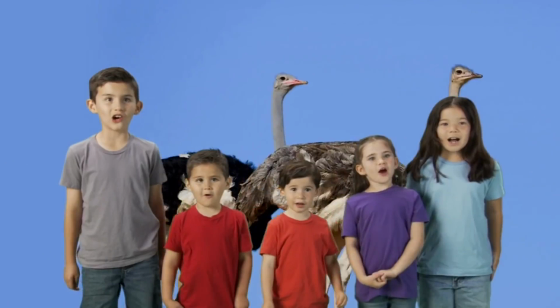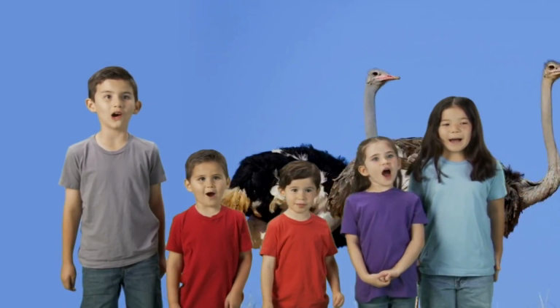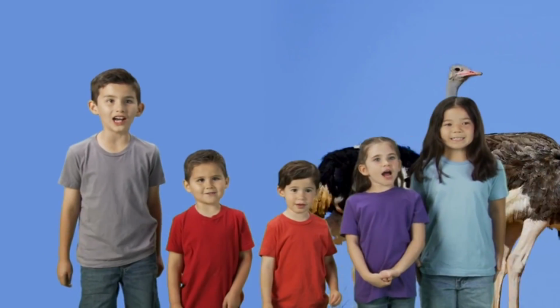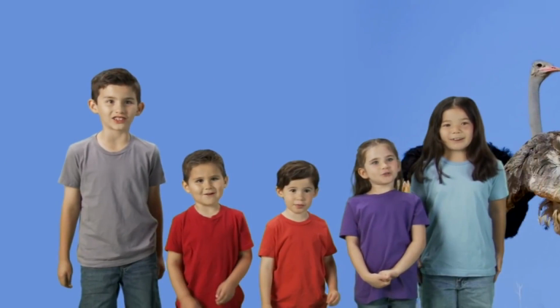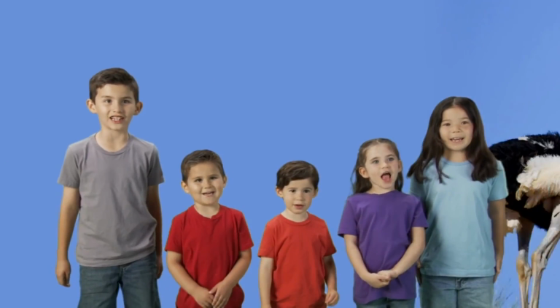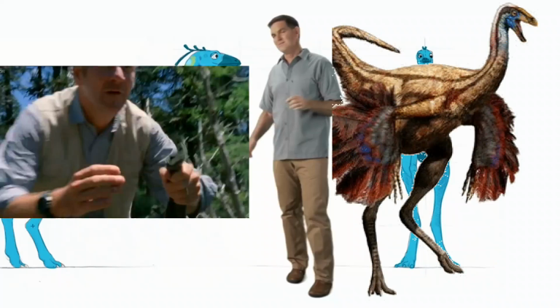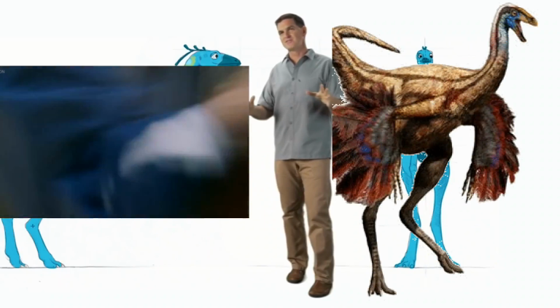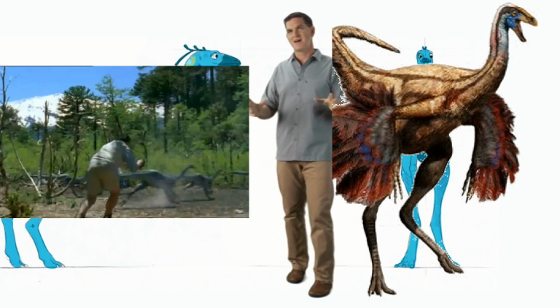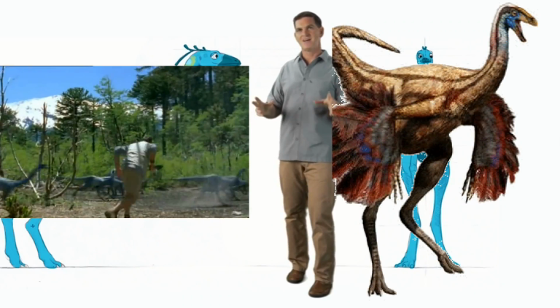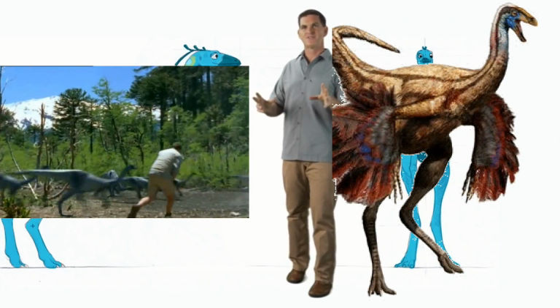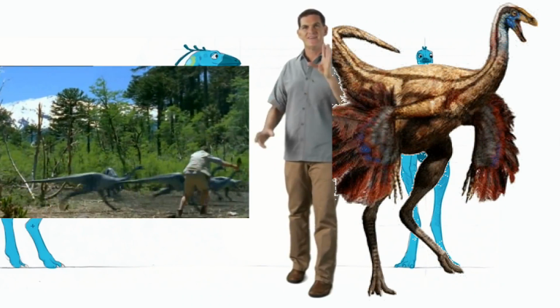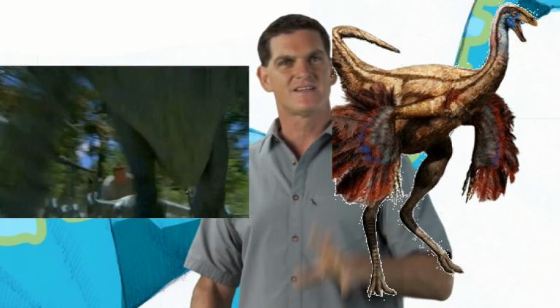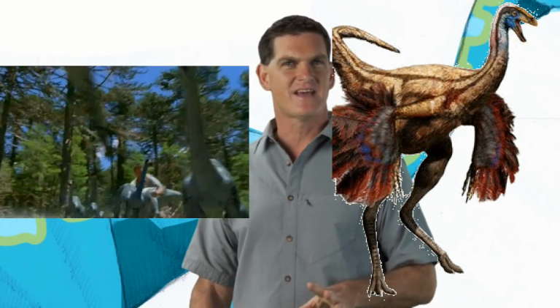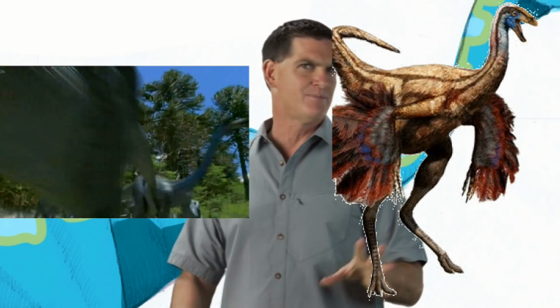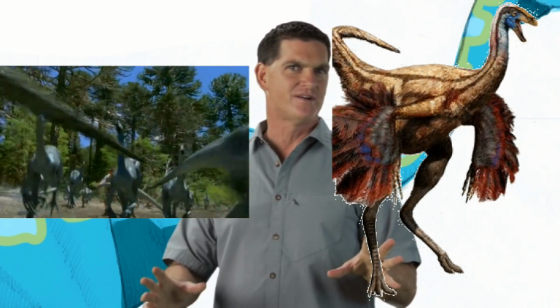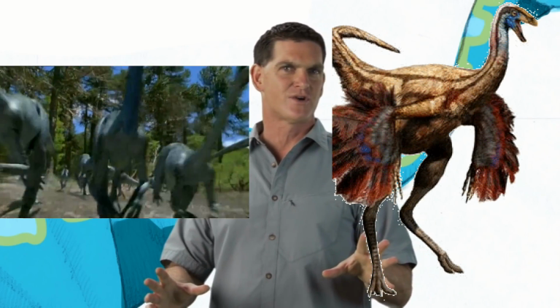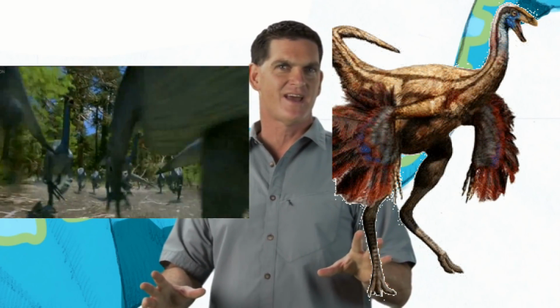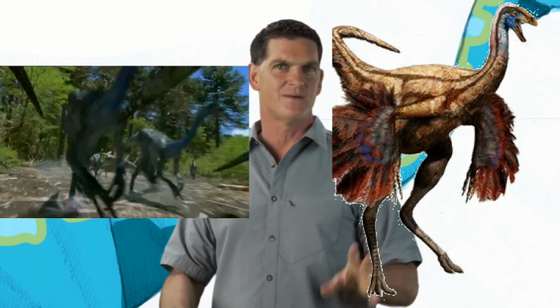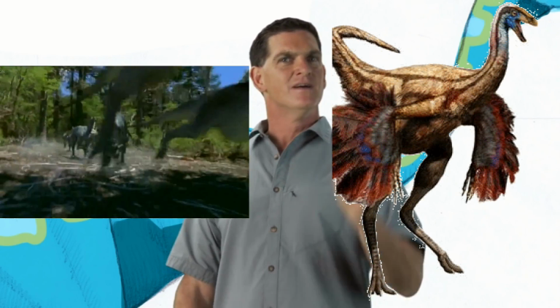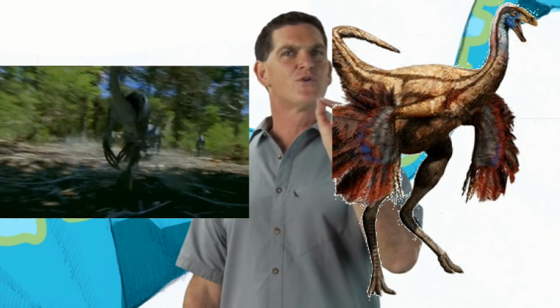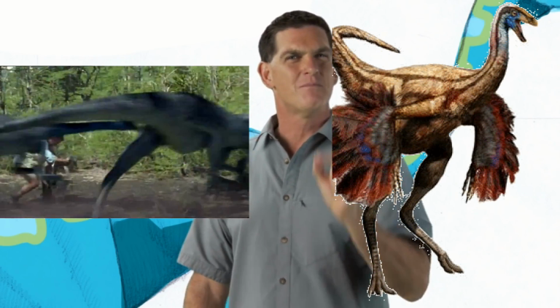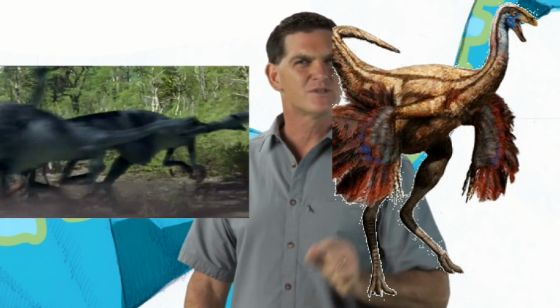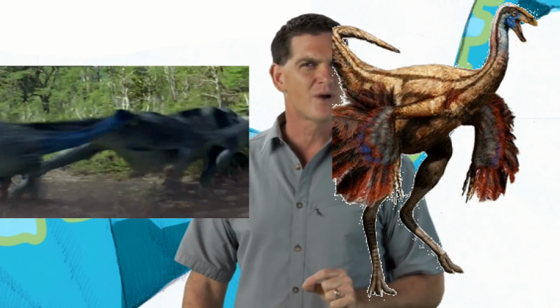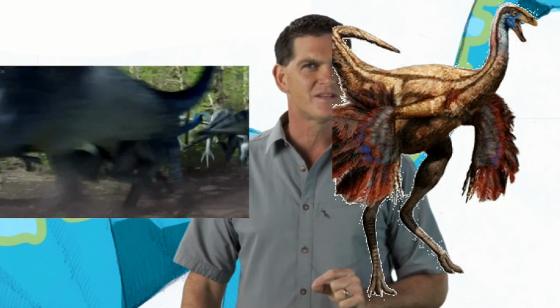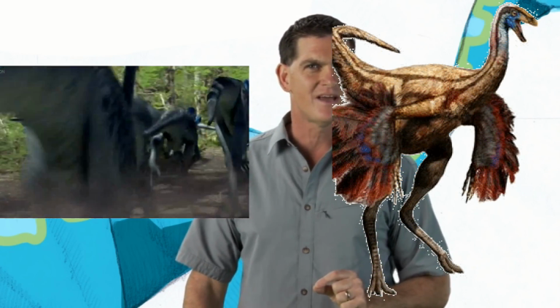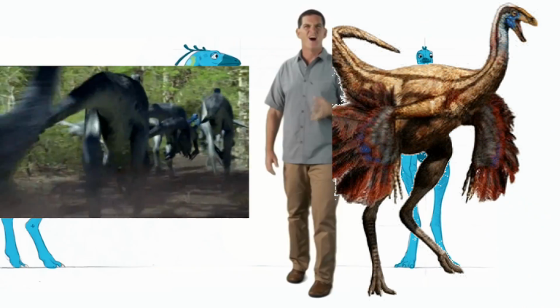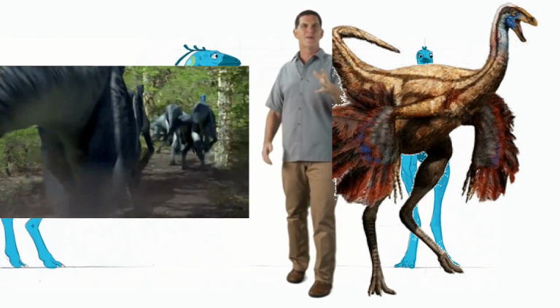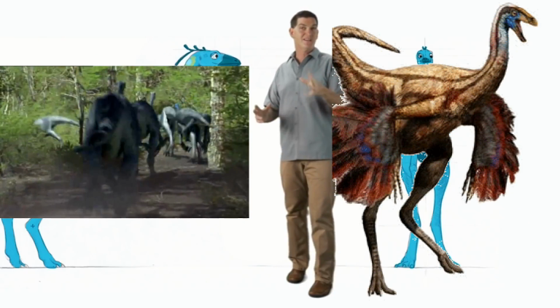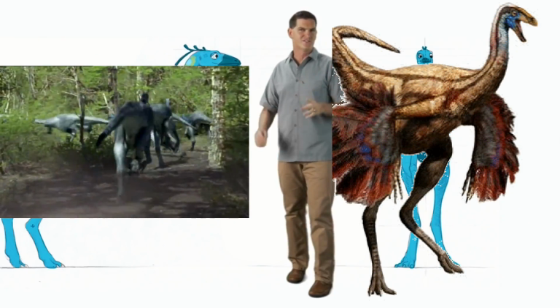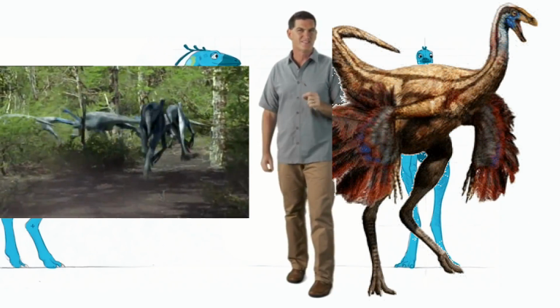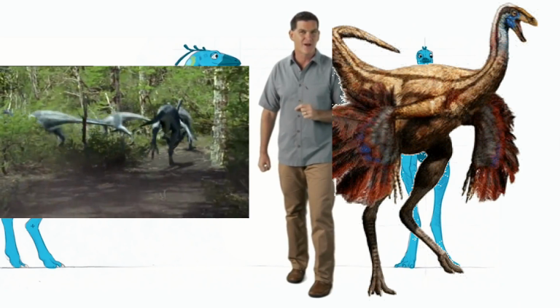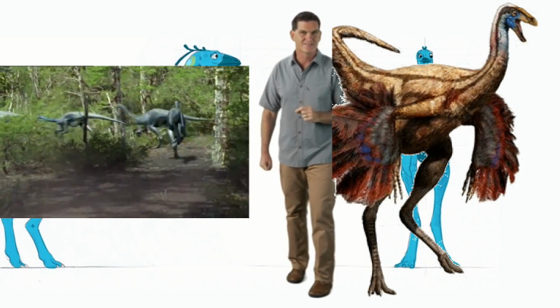Go ostrich! Most of the time, ostriches can easily escape any predators trying to catch them. And Ornithomimus was probably the same, outrunning meat eaters like T-Rex.